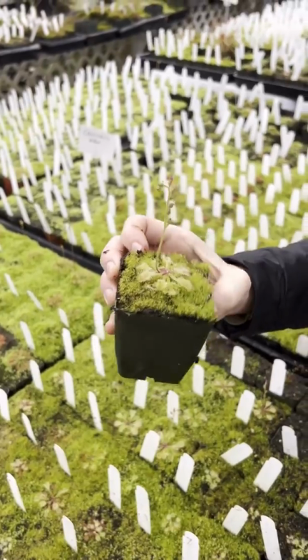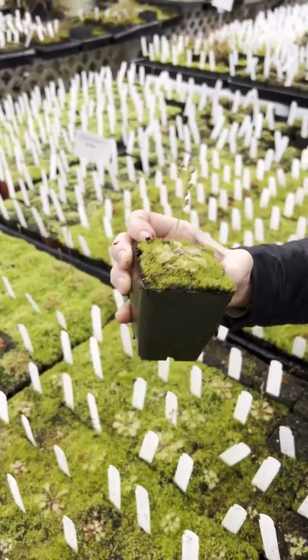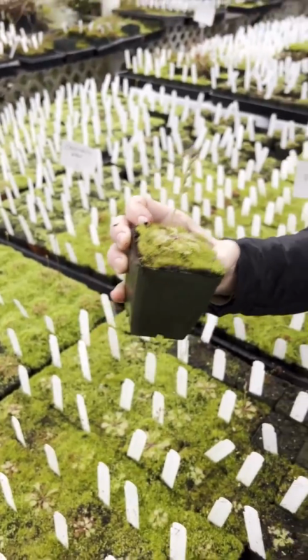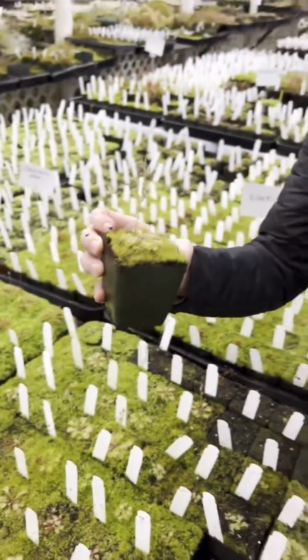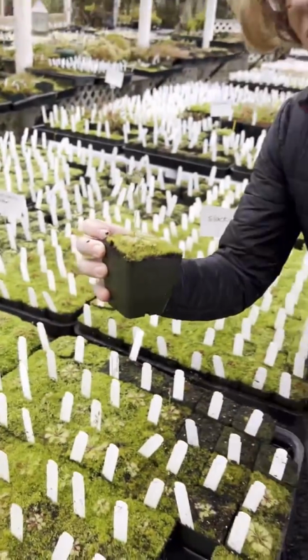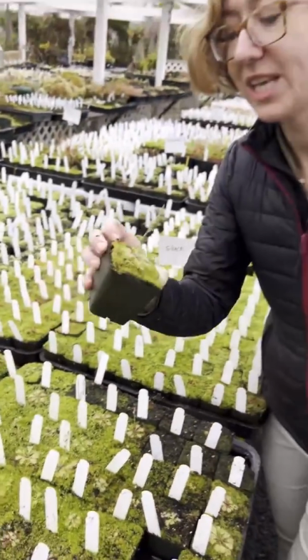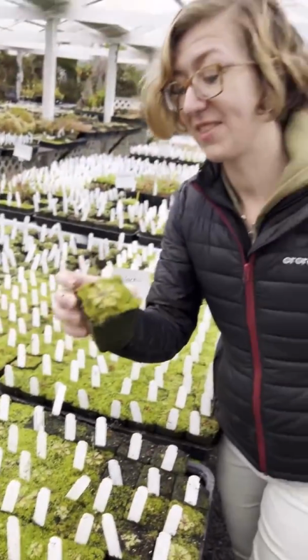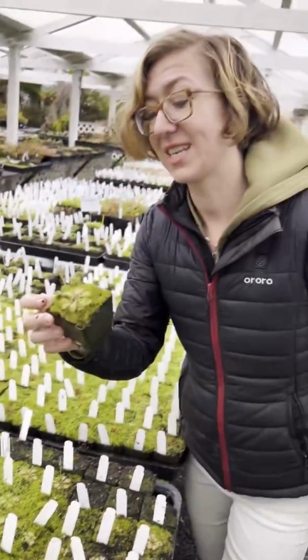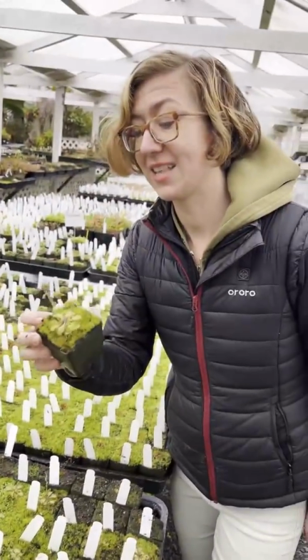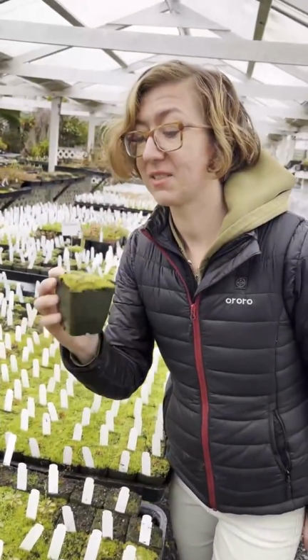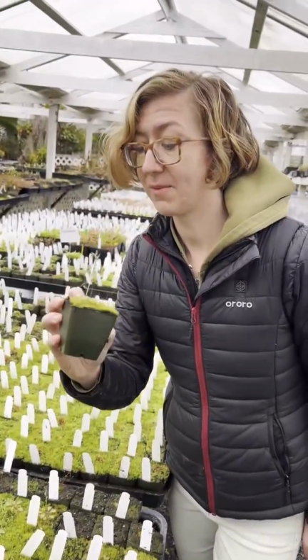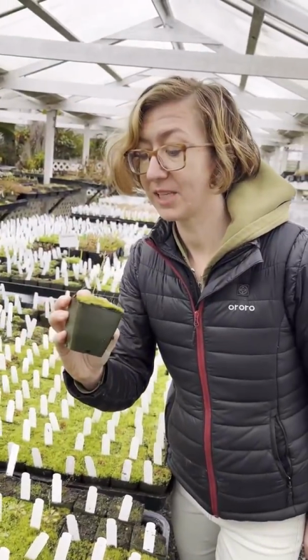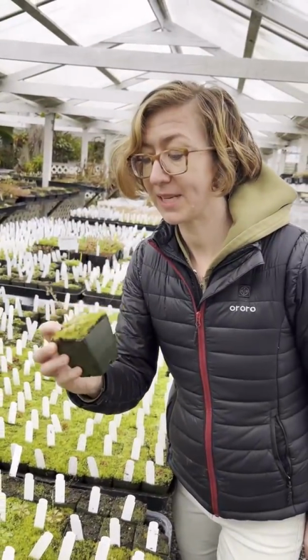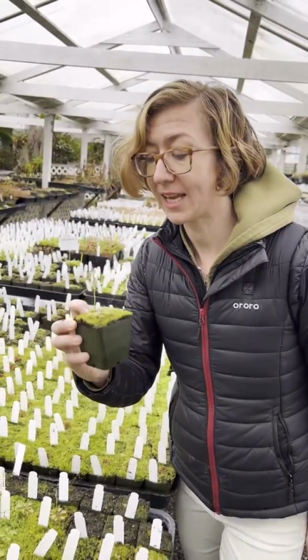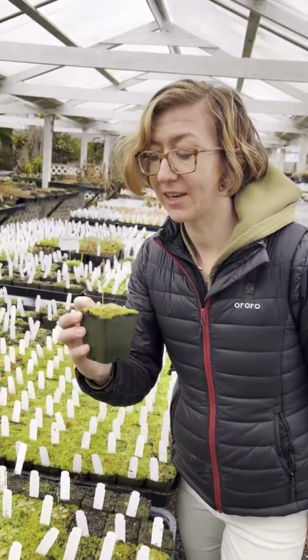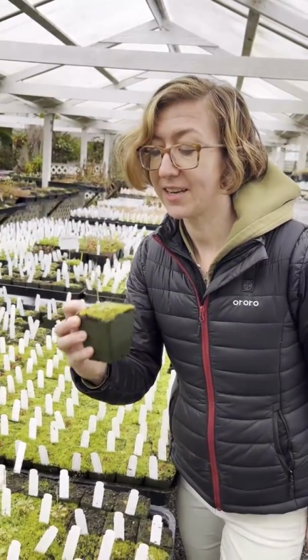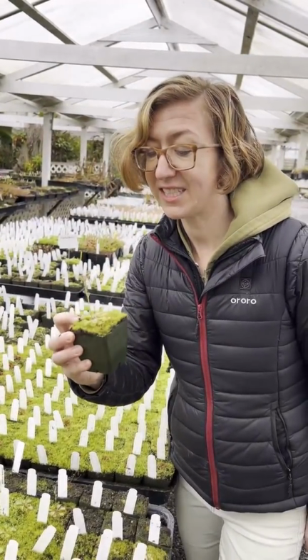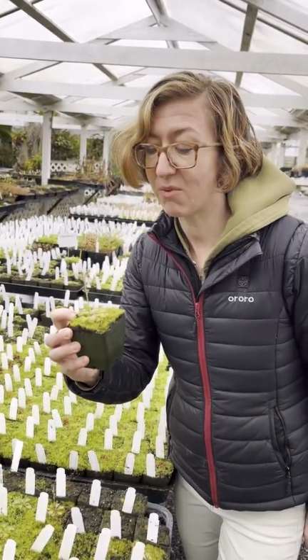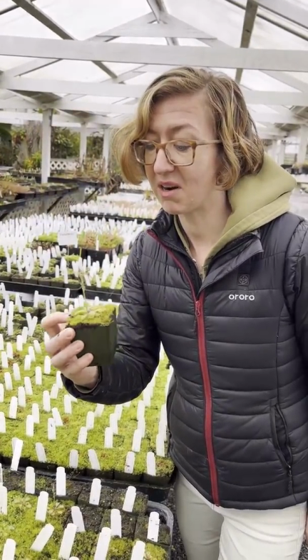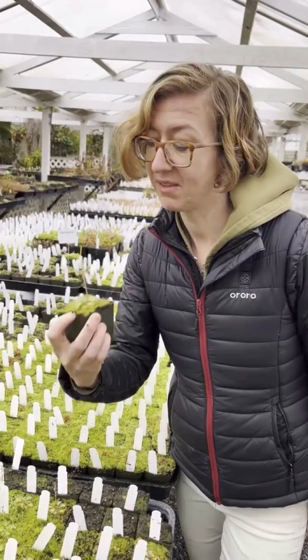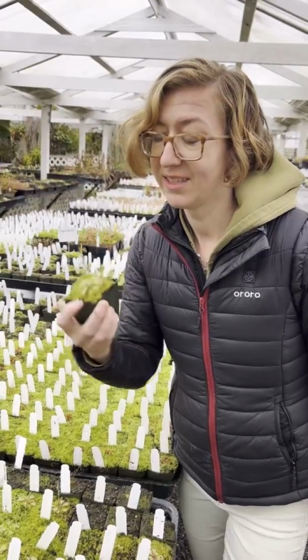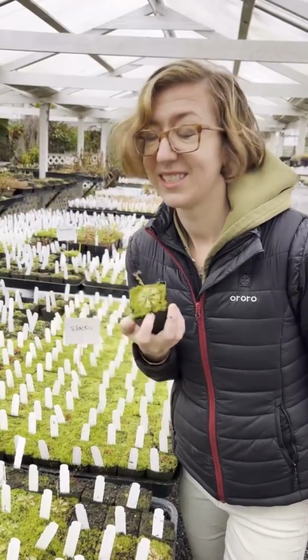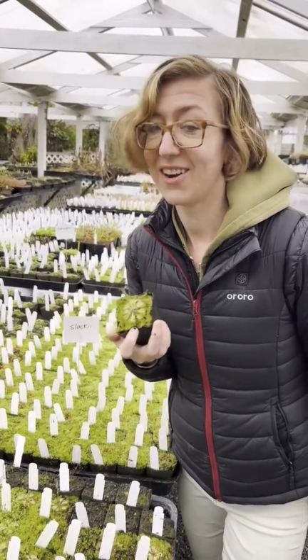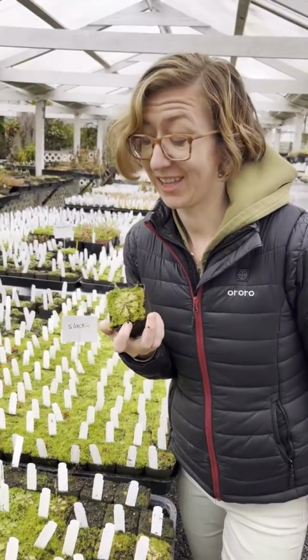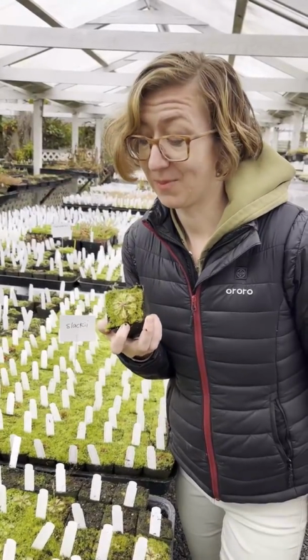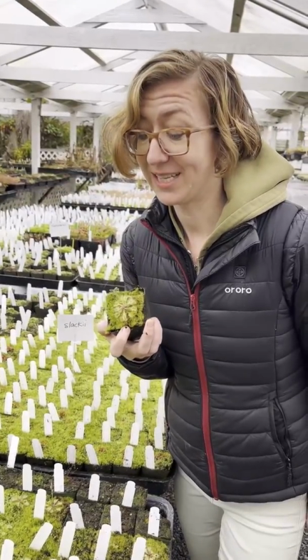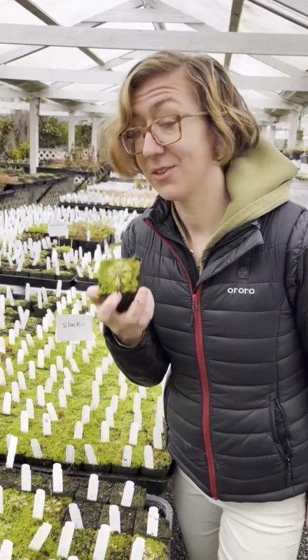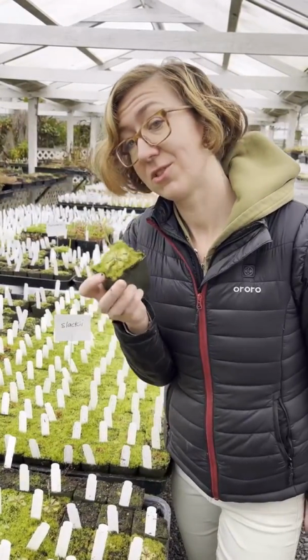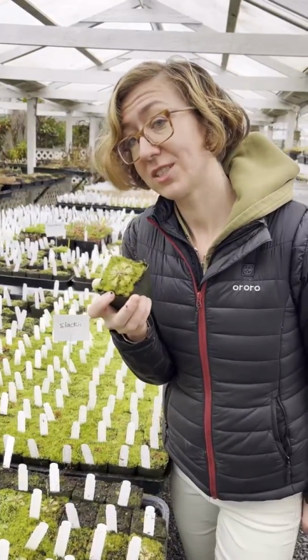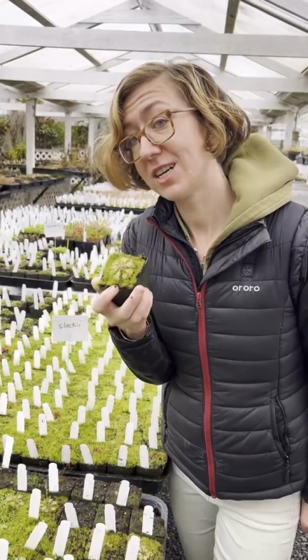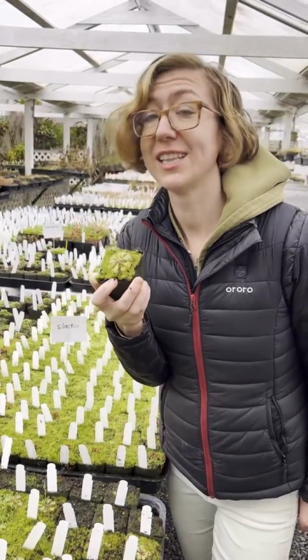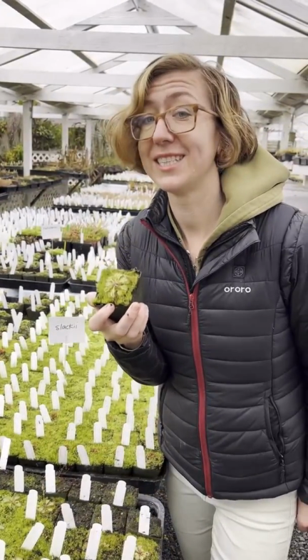I'm really loving this plant. I think it's going to be really spectacular — easy grower, darling little plant. So Drosera Kalinziei, check it out.